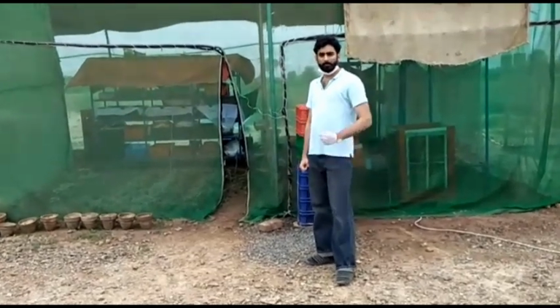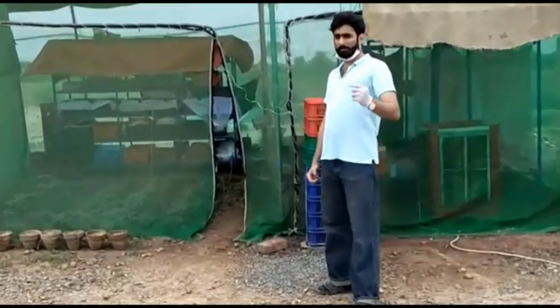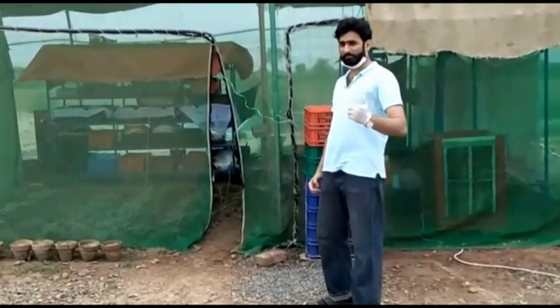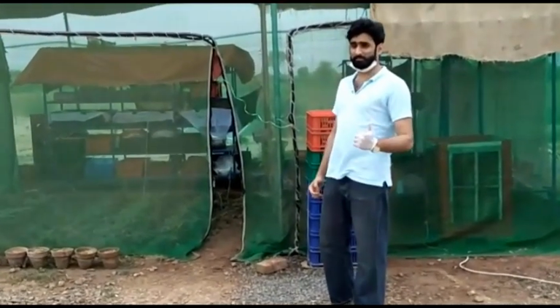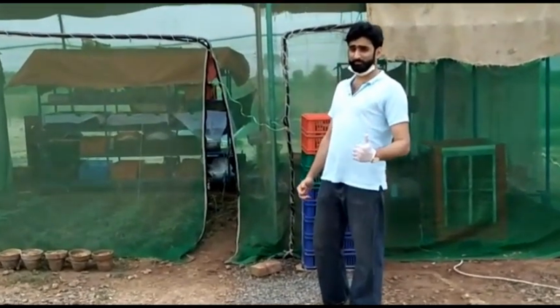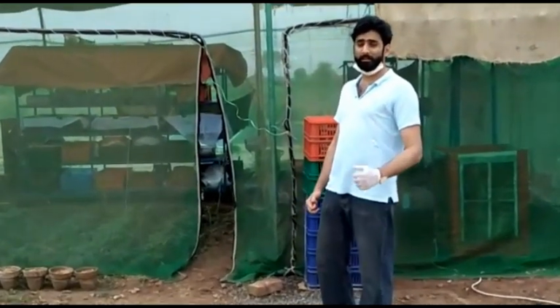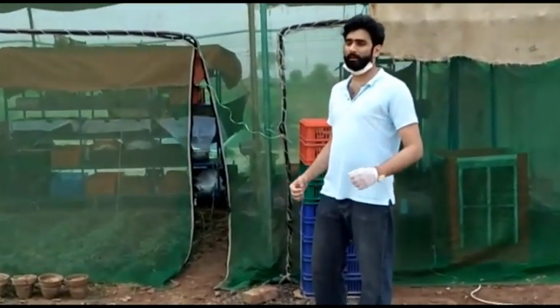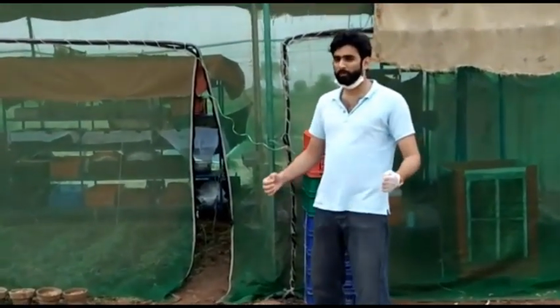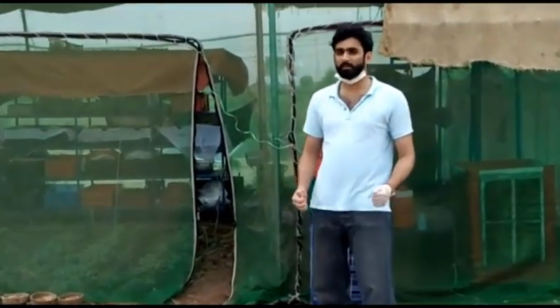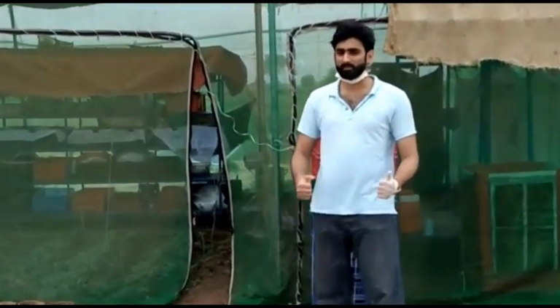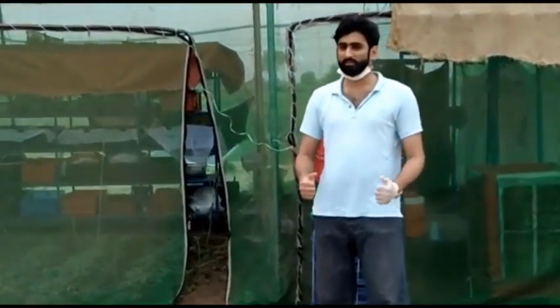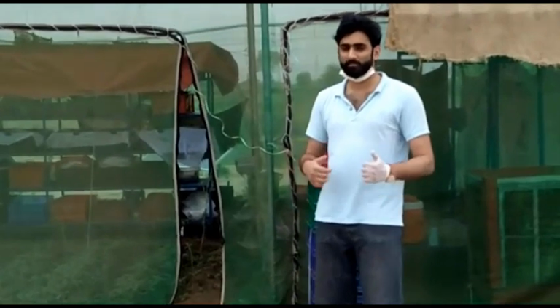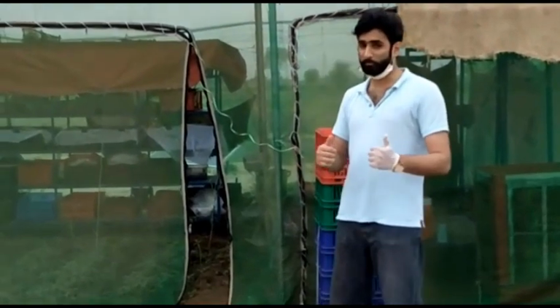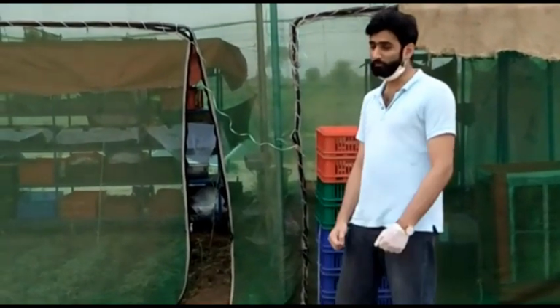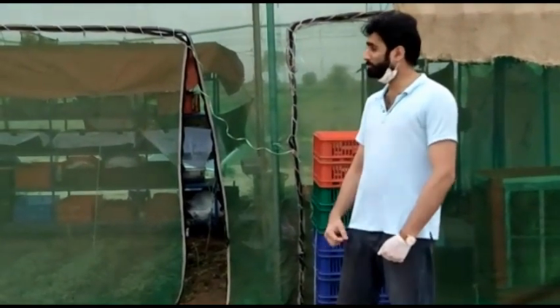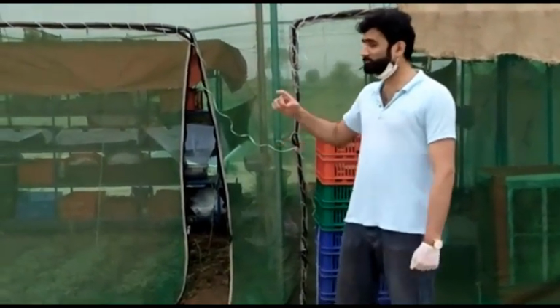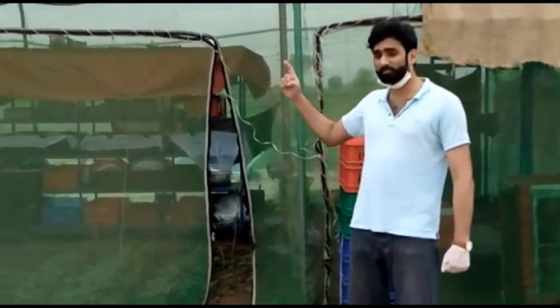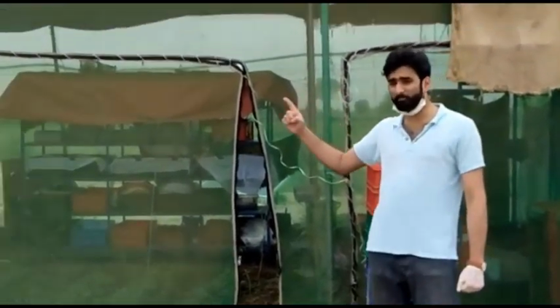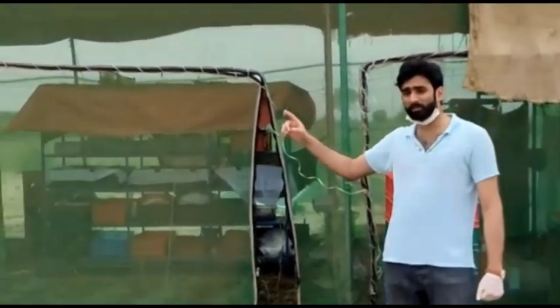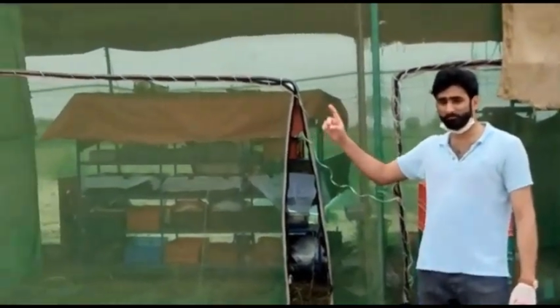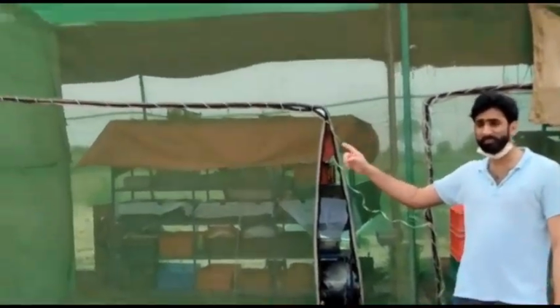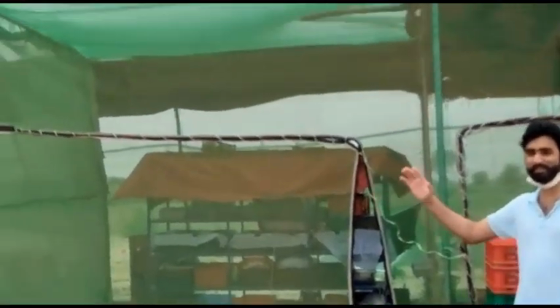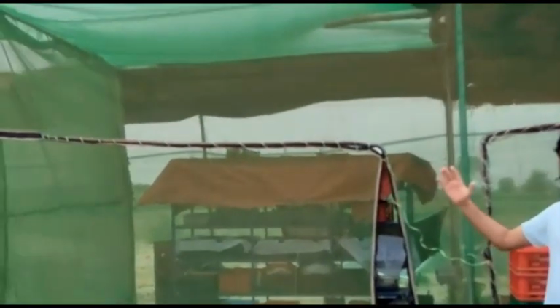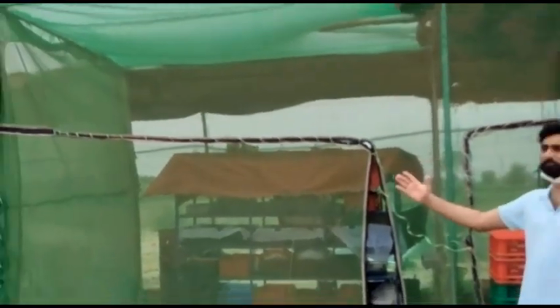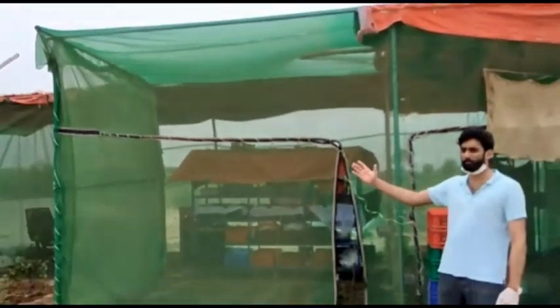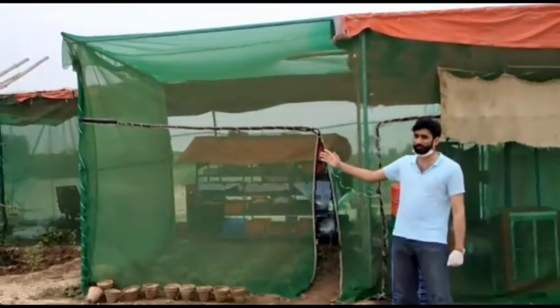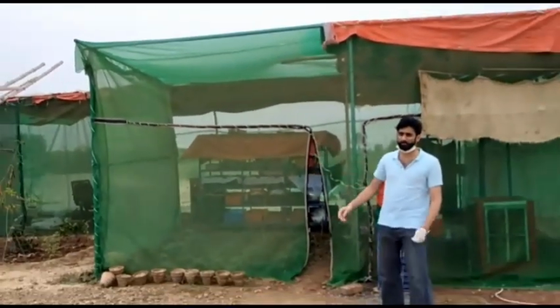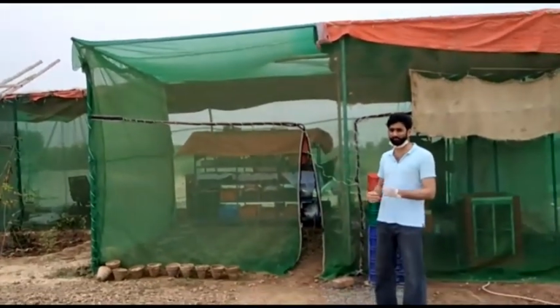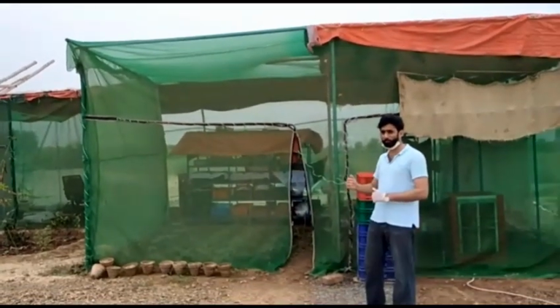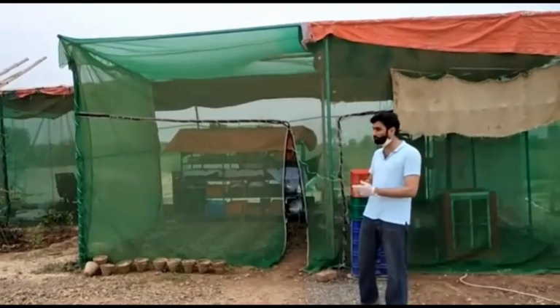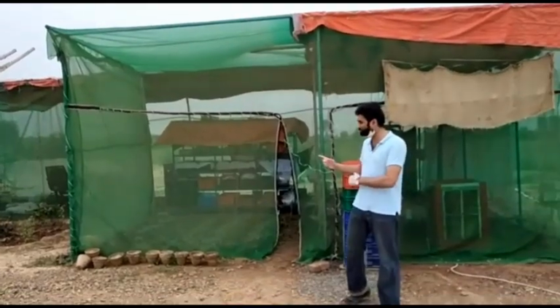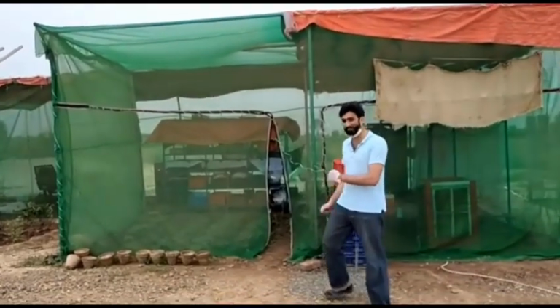Hi guys, this is Heather Vali and I am working as a research journalist in Erpa Union. This is the first ever BSF facility in Saival, Pakistan. Let's explore what's inside.